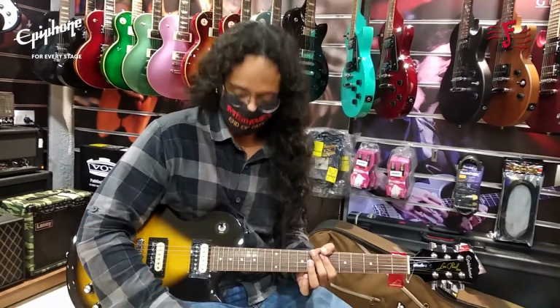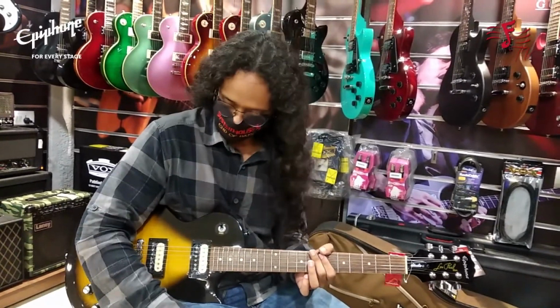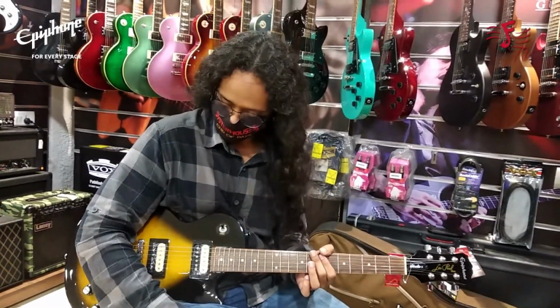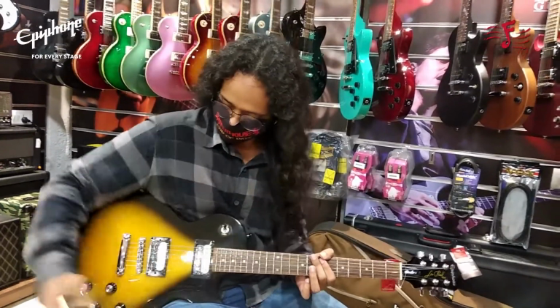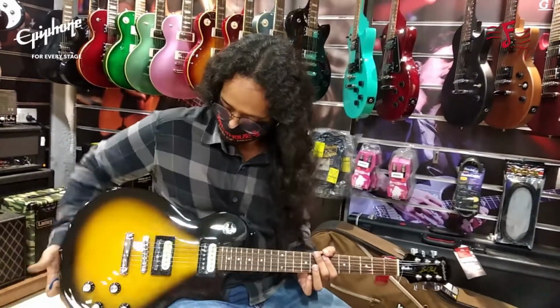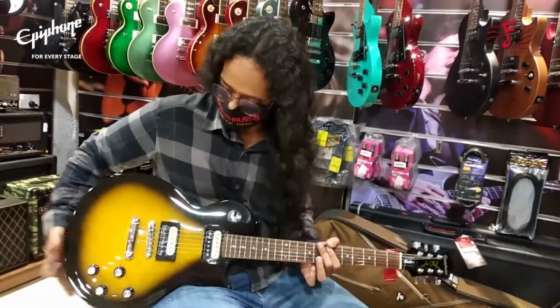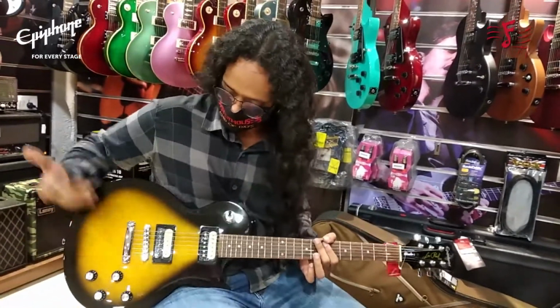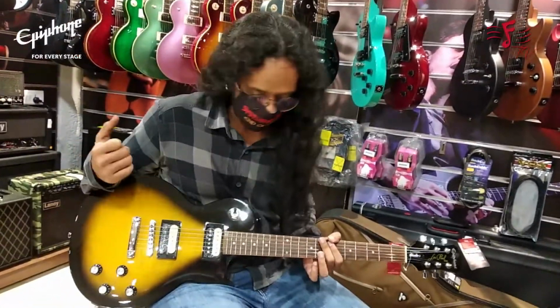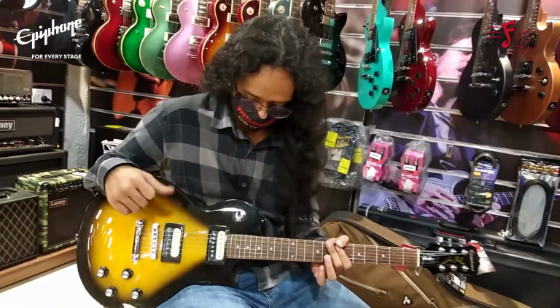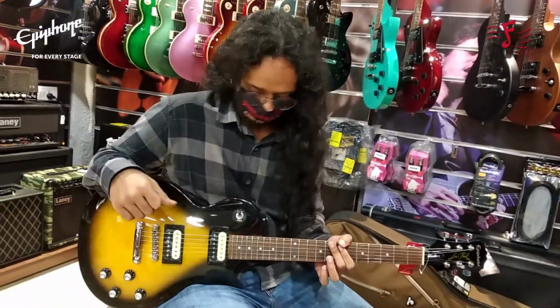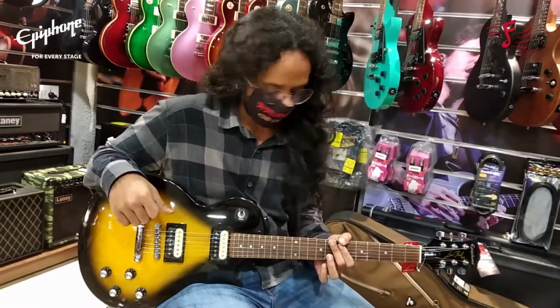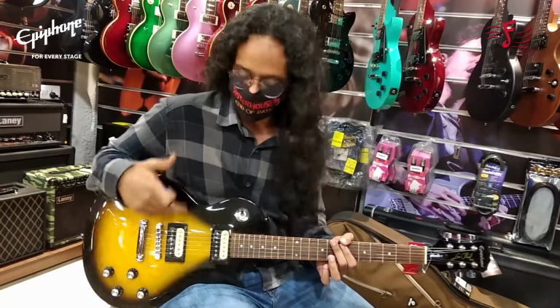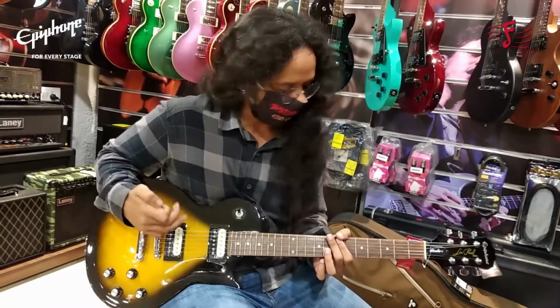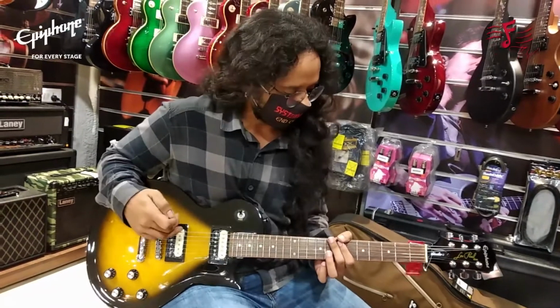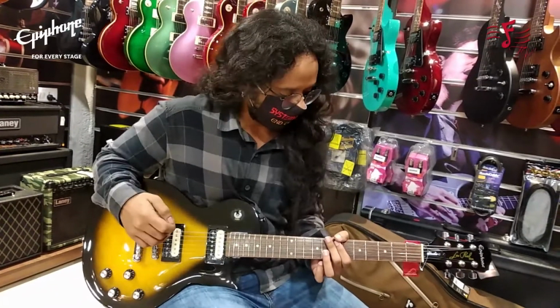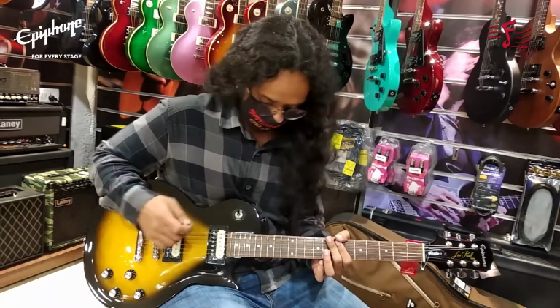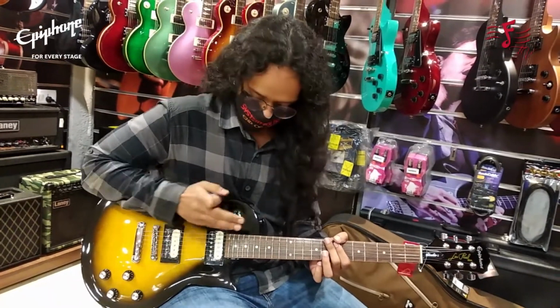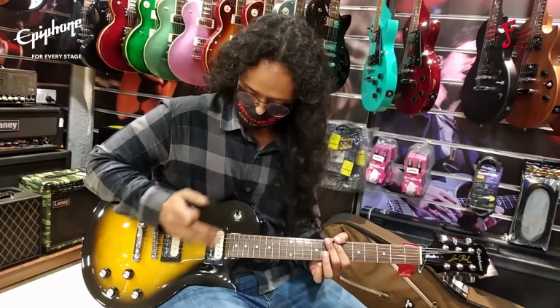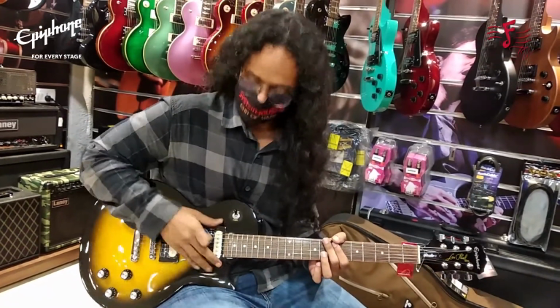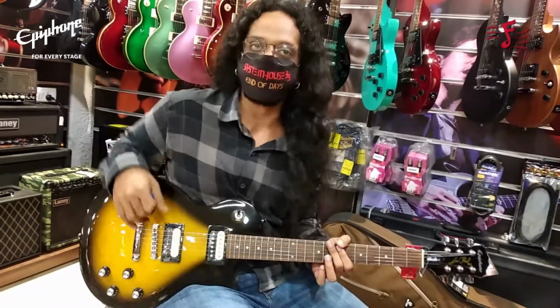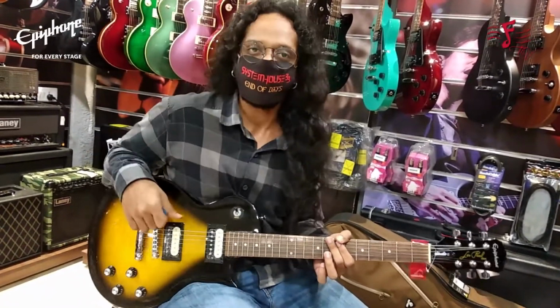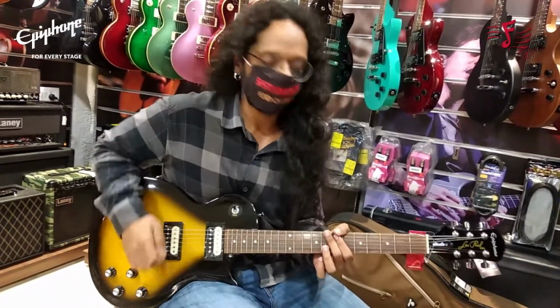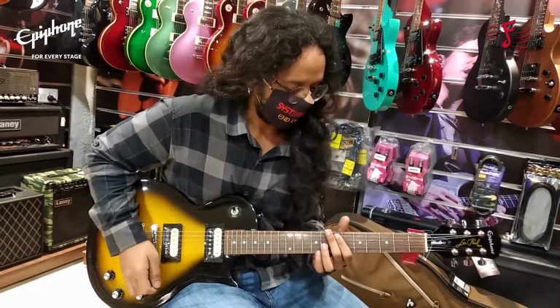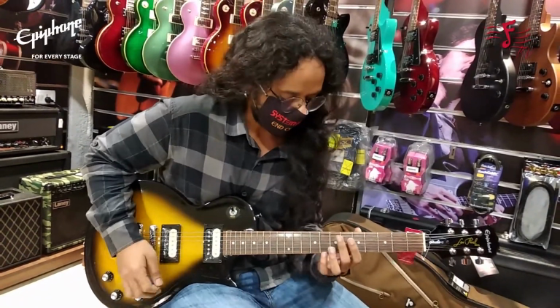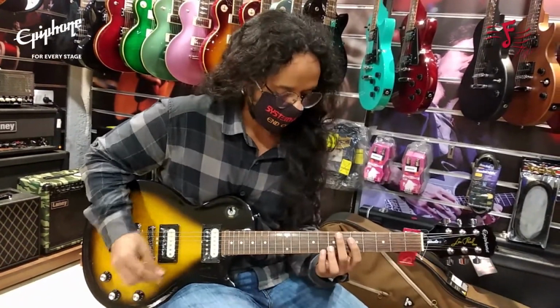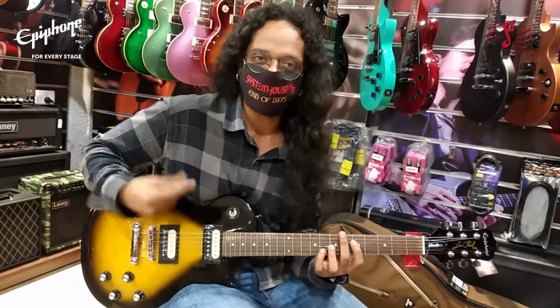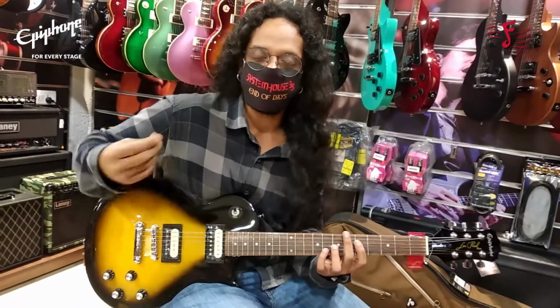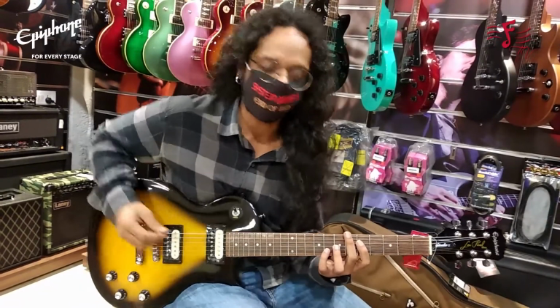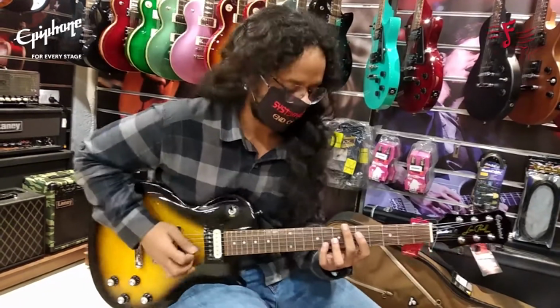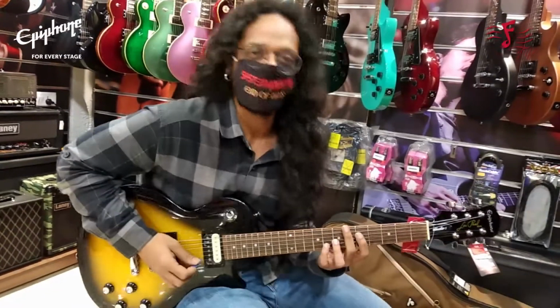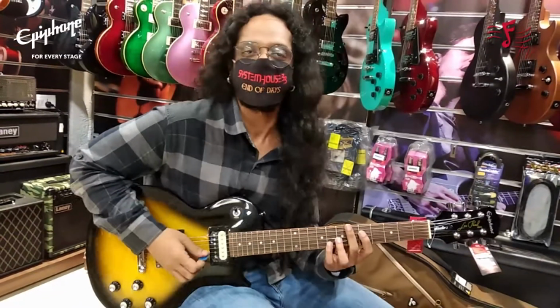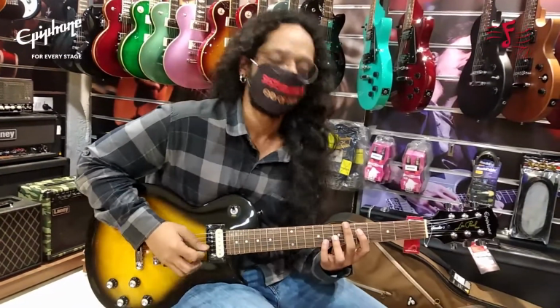Let me quickly show you — the finish is also pretty amazing. I'm going to start off with the clean tone on the neck pickup and then switch around so you guys can hear the difference in sound.